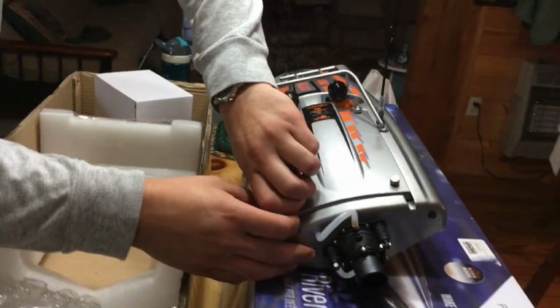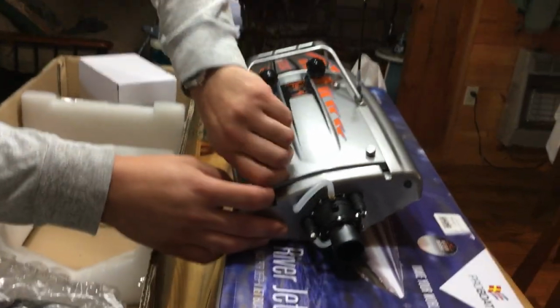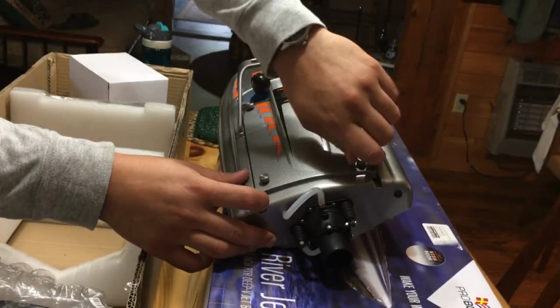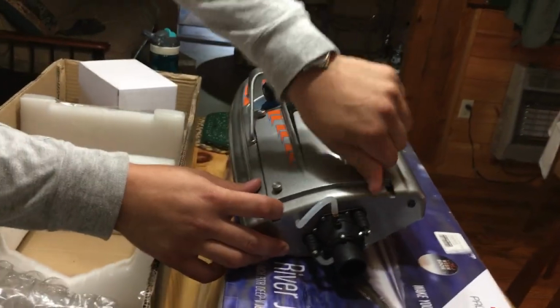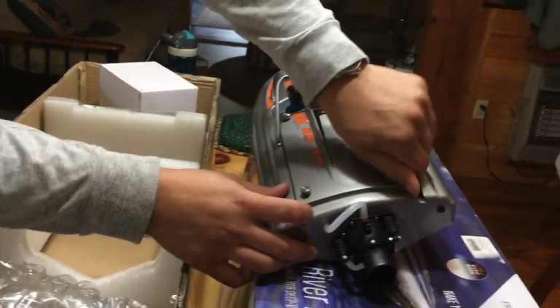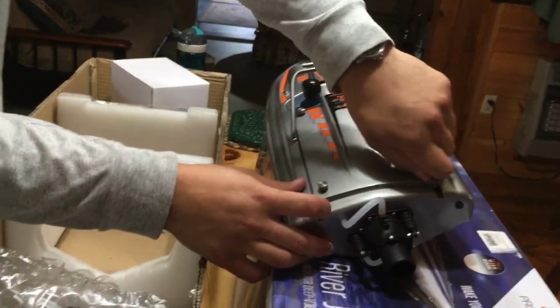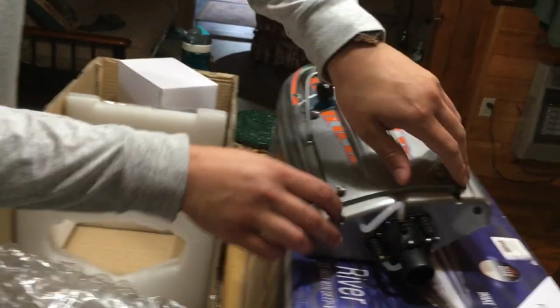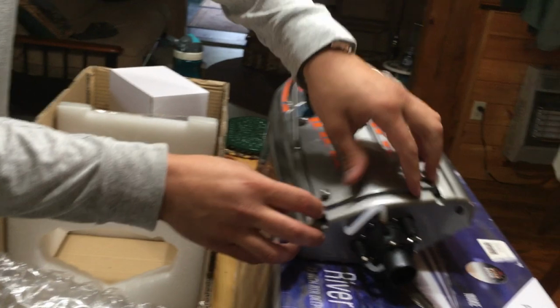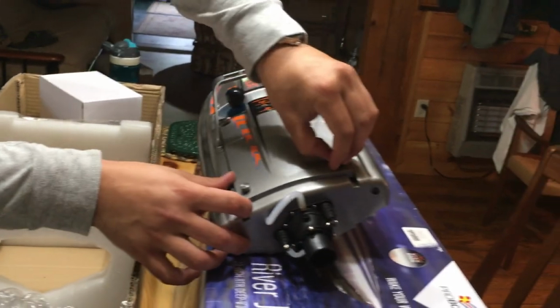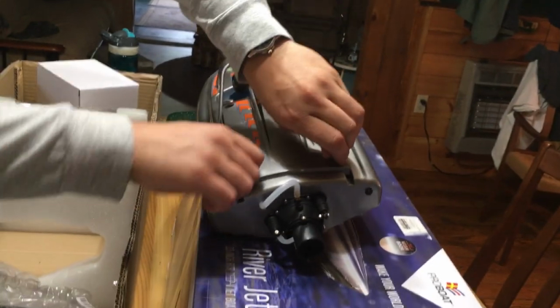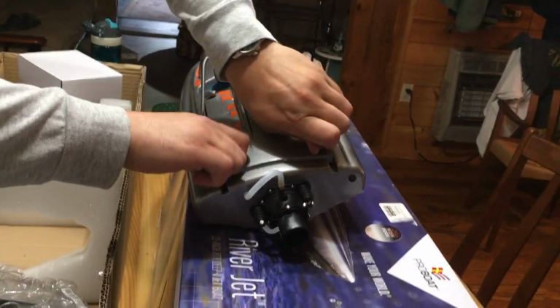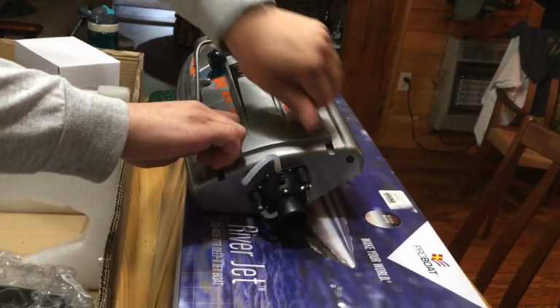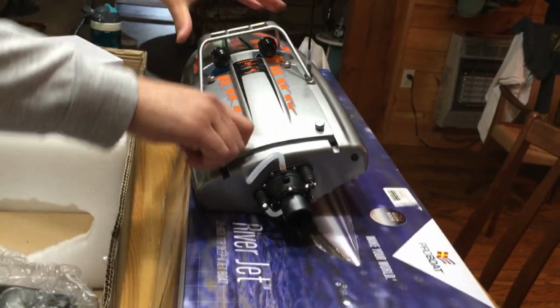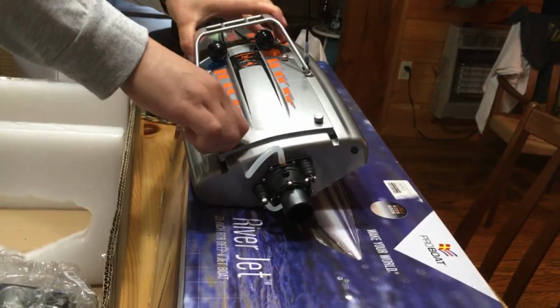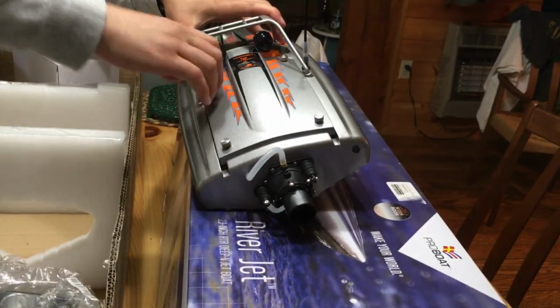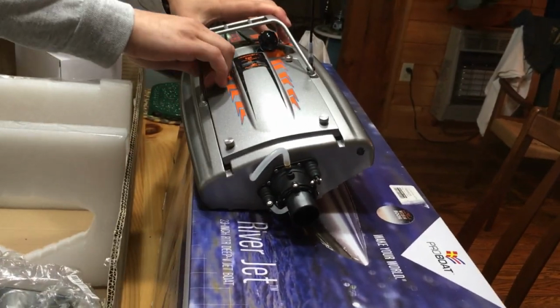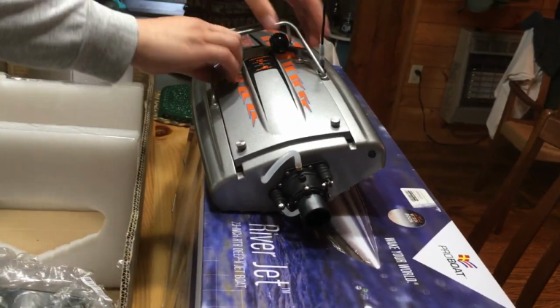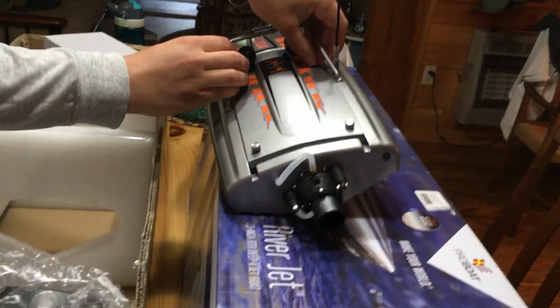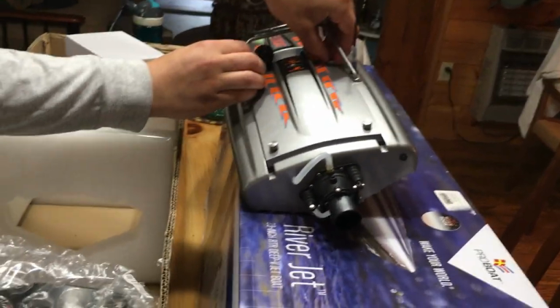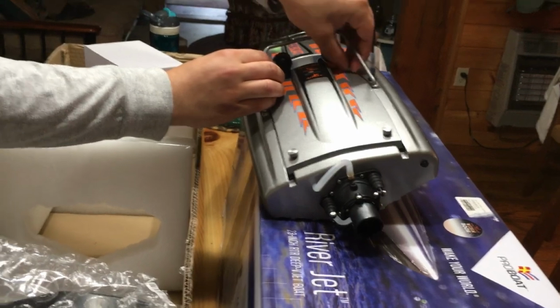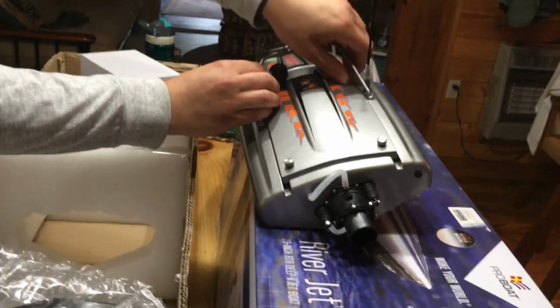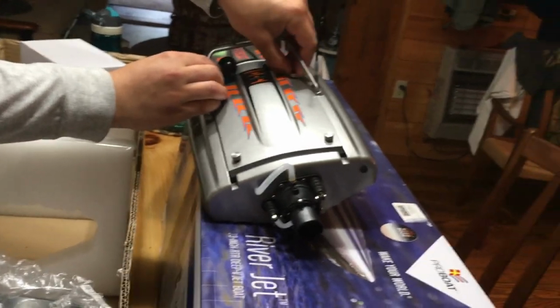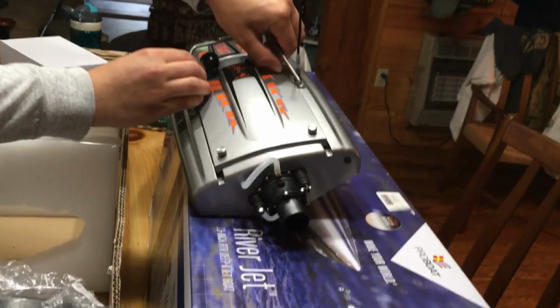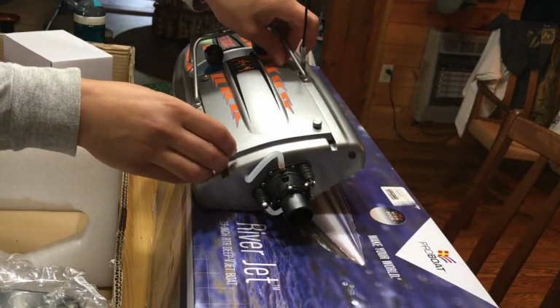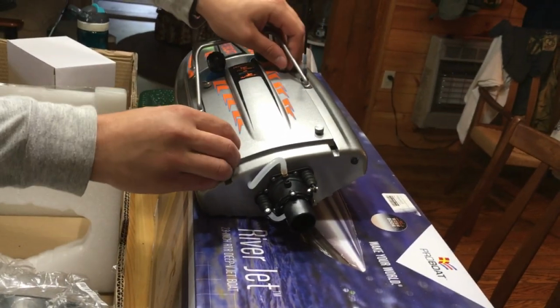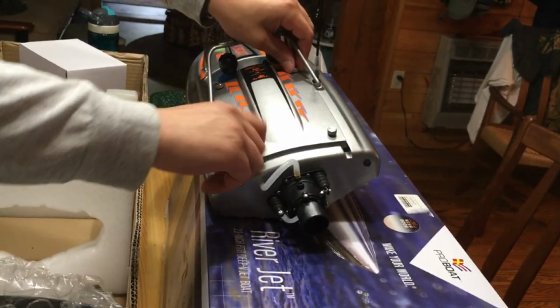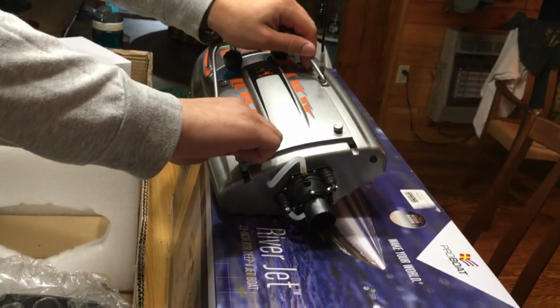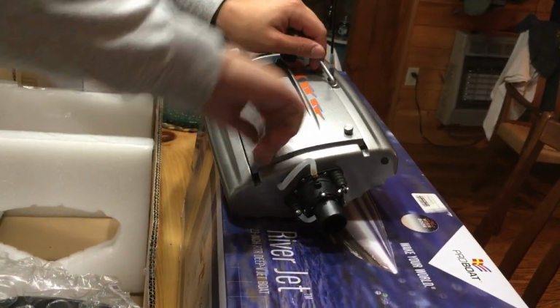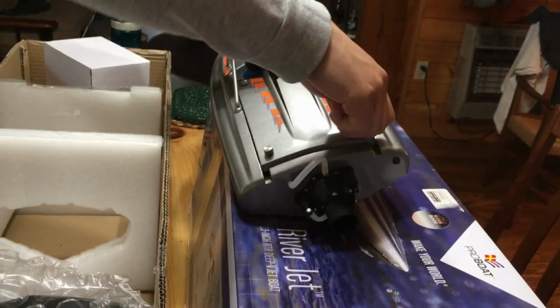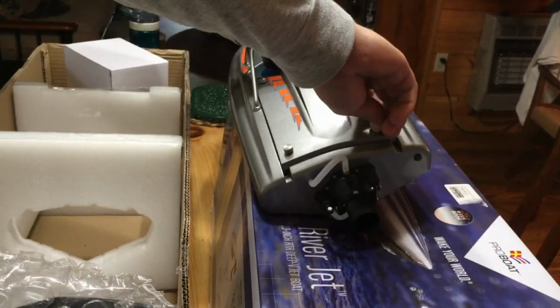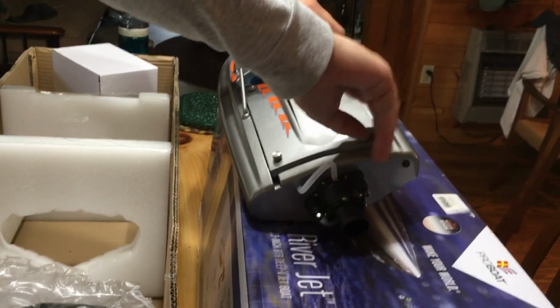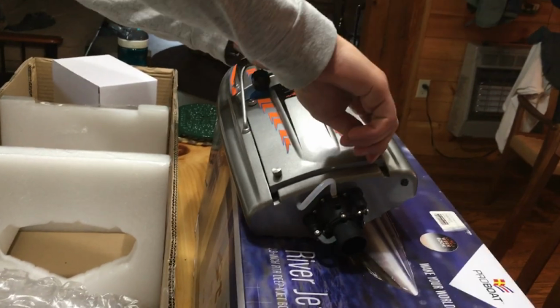This is my first Pro Boat model. My other boat is the Traxxas Spartan. Let's take a look and see what we have under the hood.